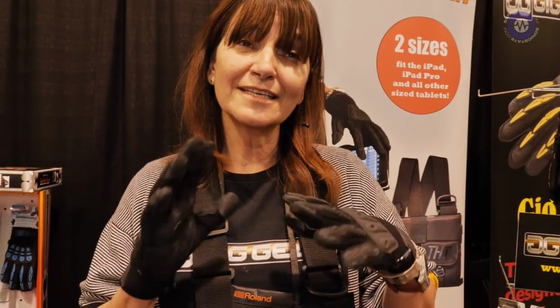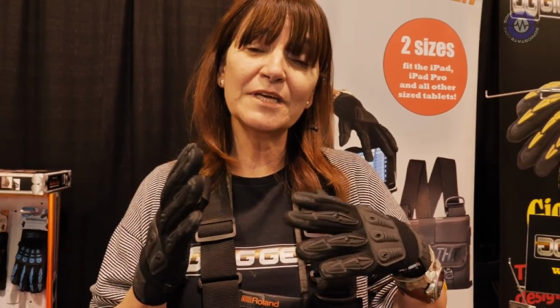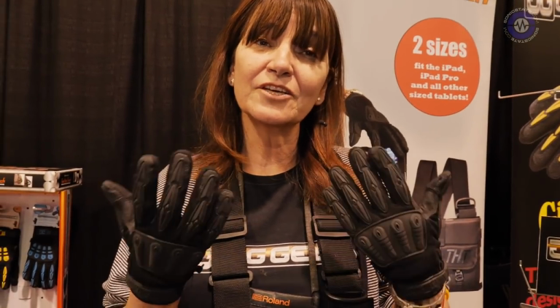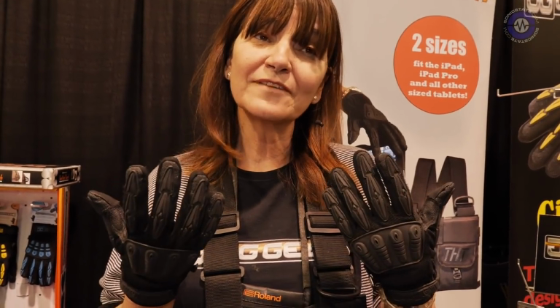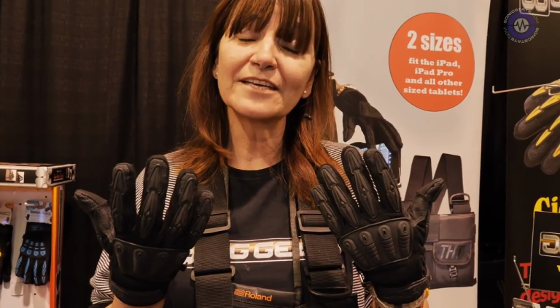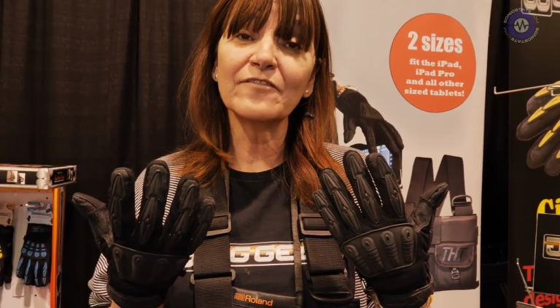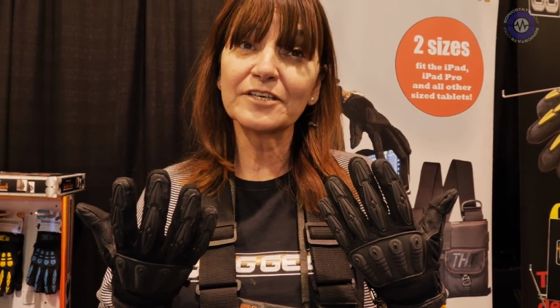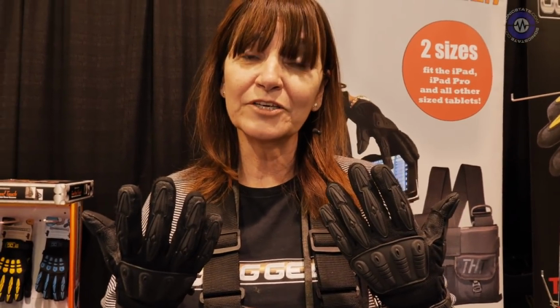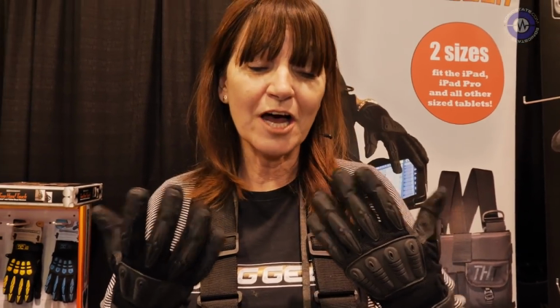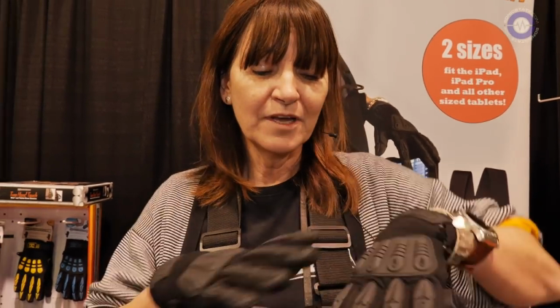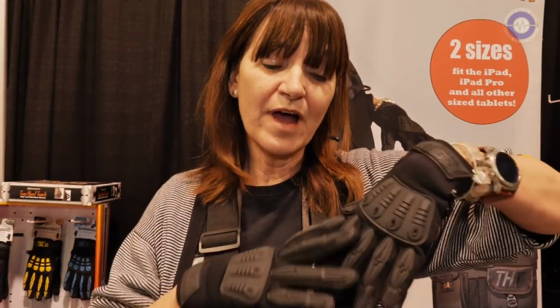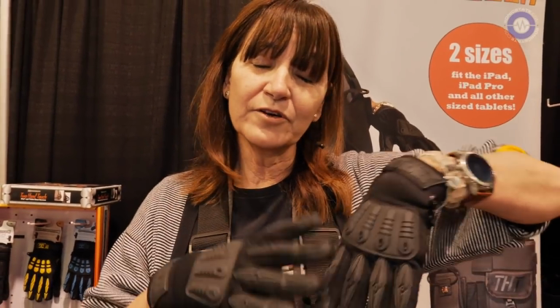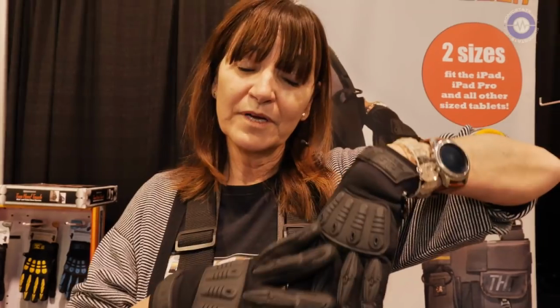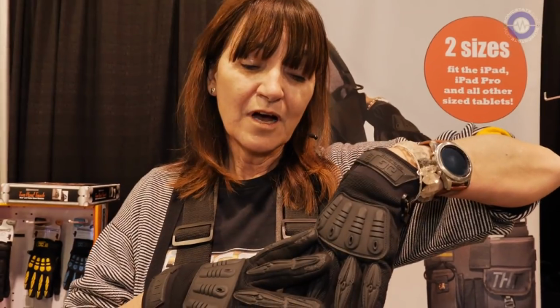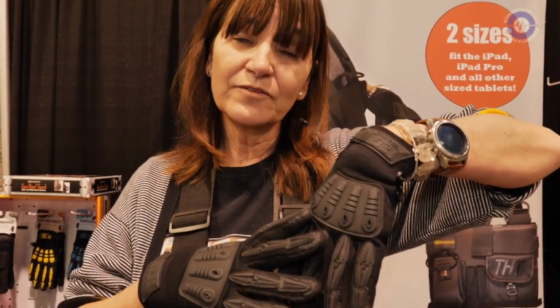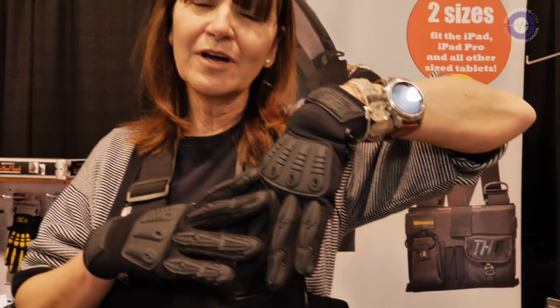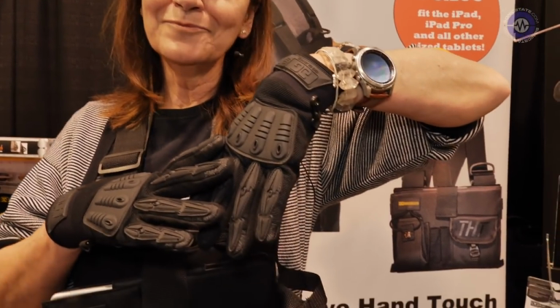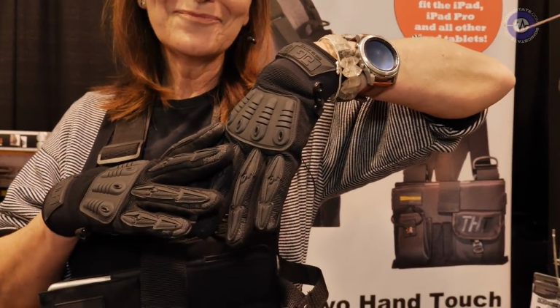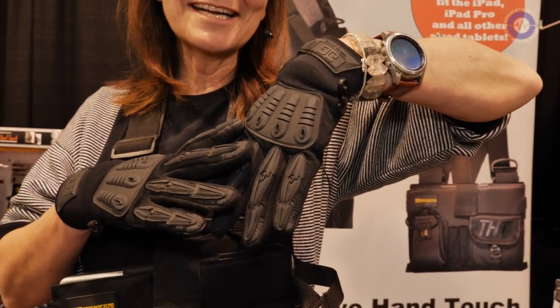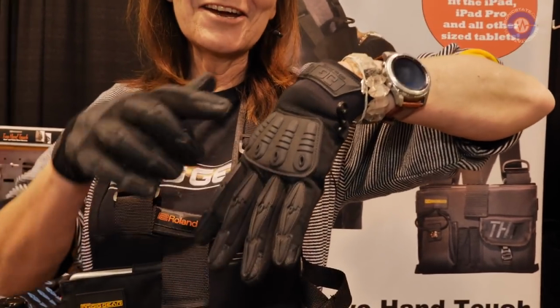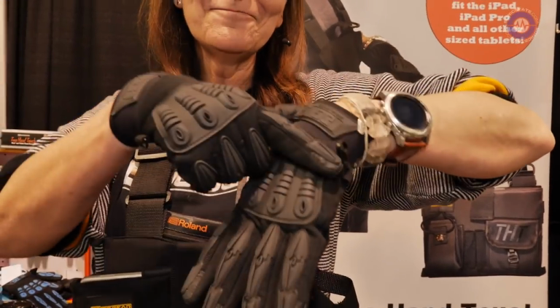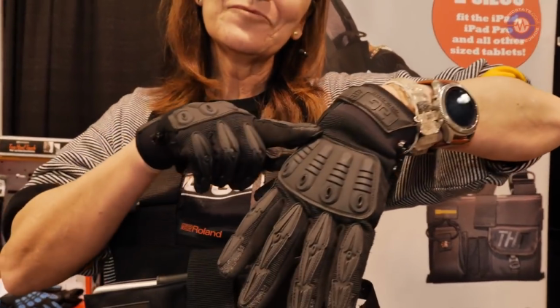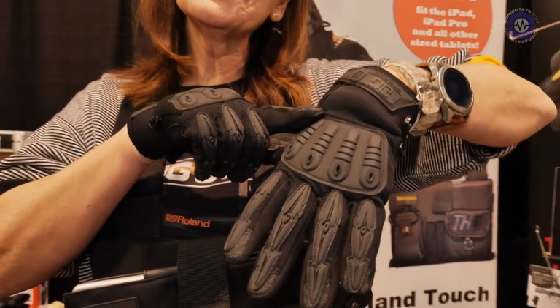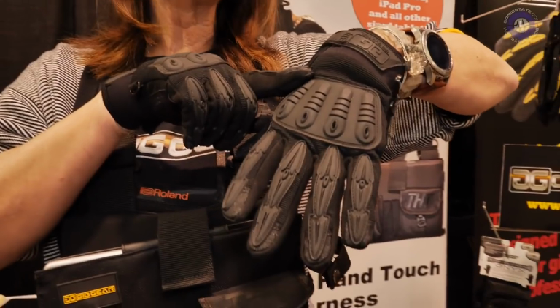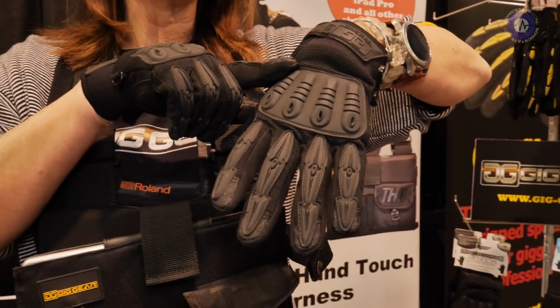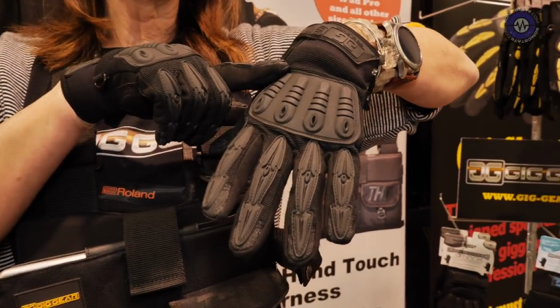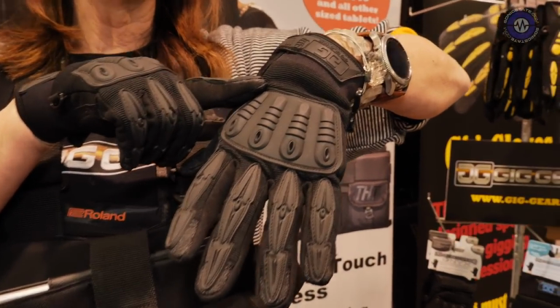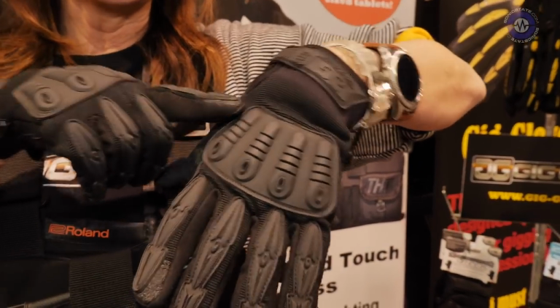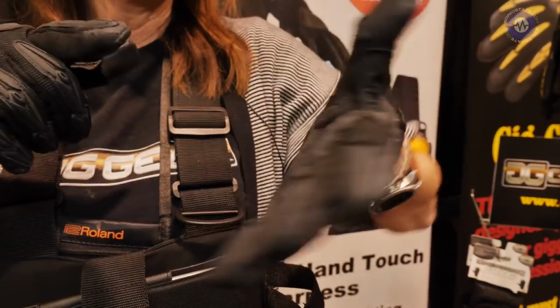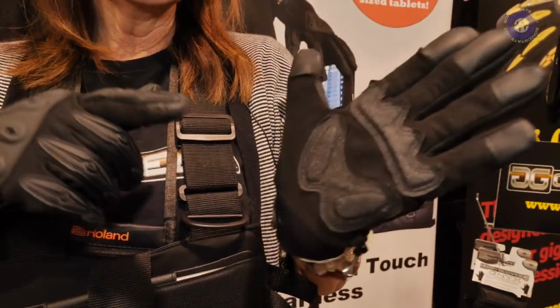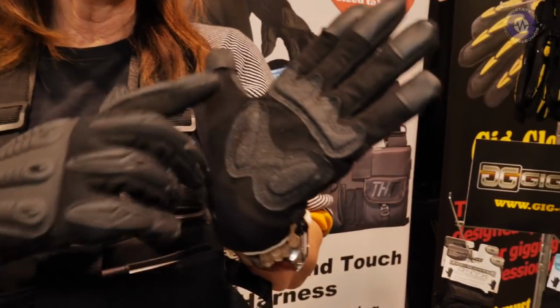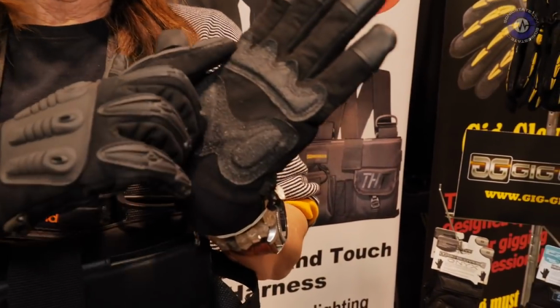The idea being that you don't have to take your glove off to complete your job. You have all of your padding here, breathable here, so you're not going to get sweaty. Inside your palm,